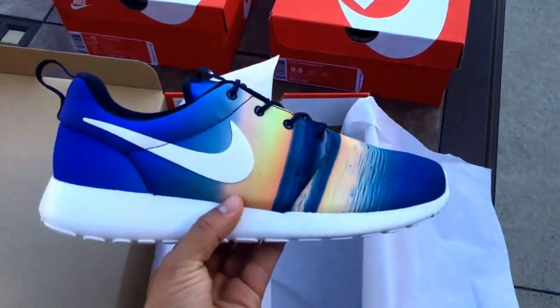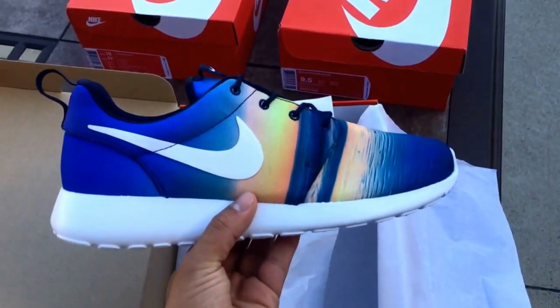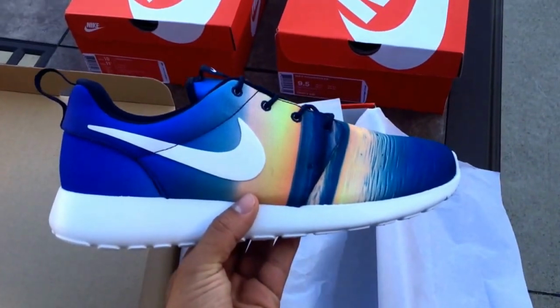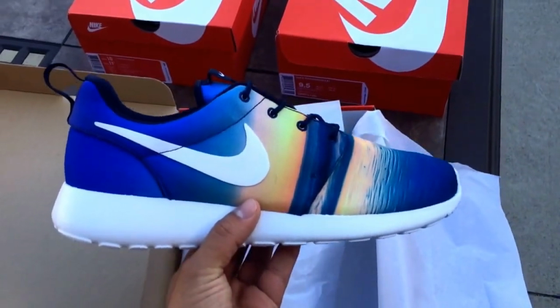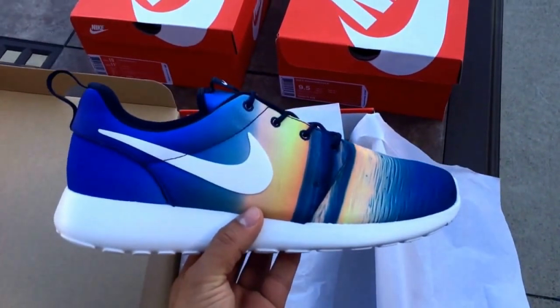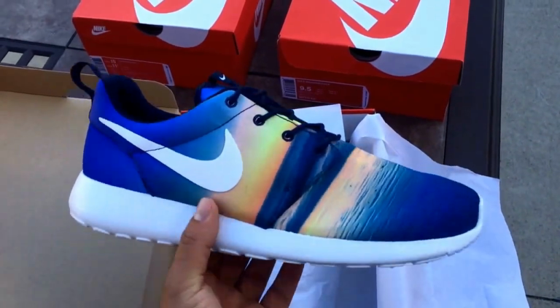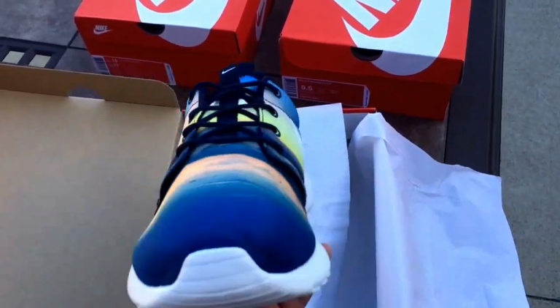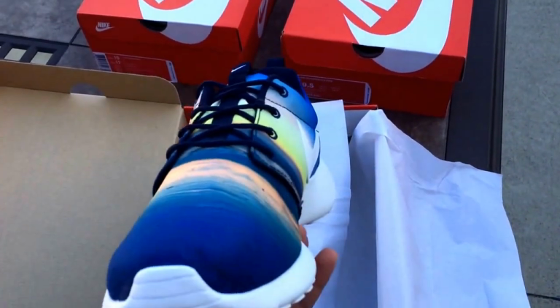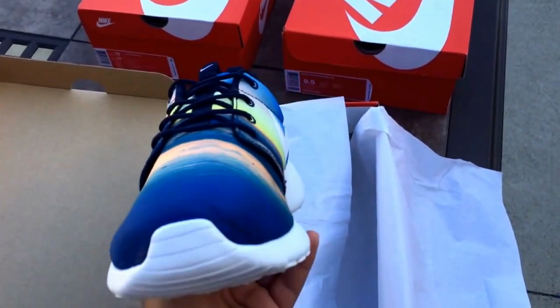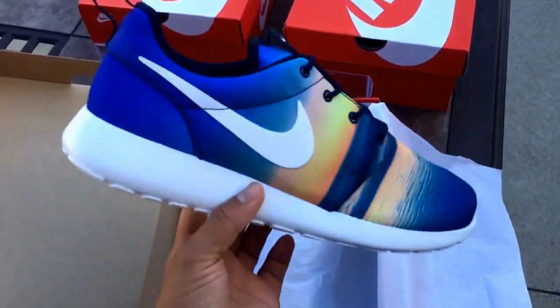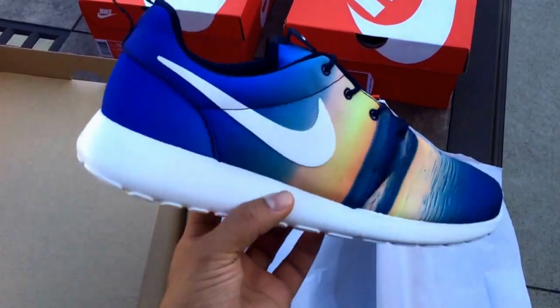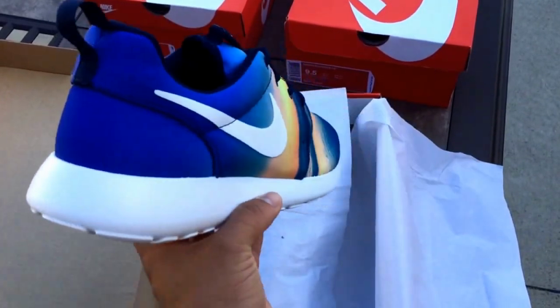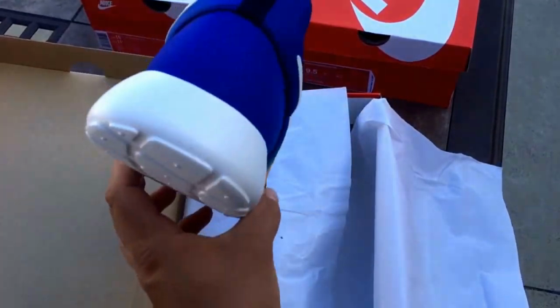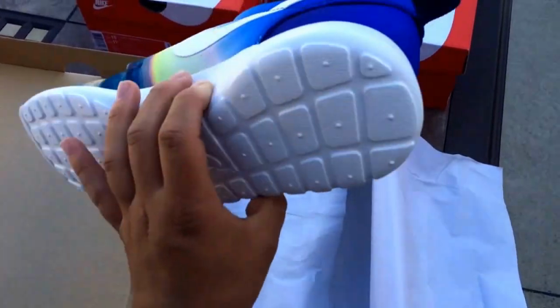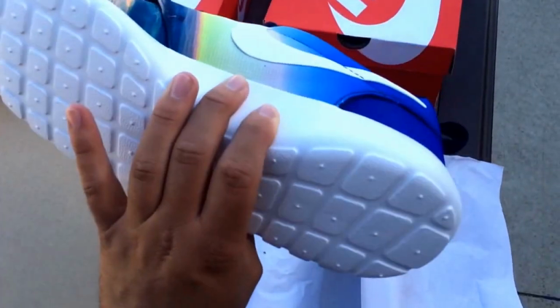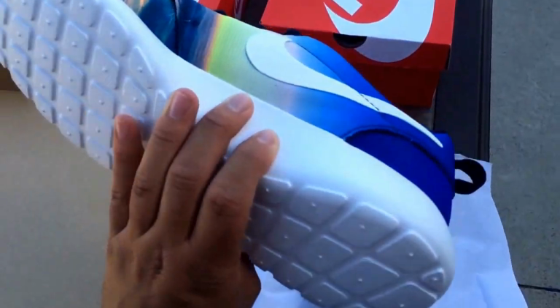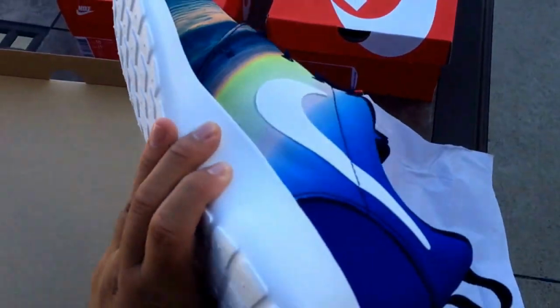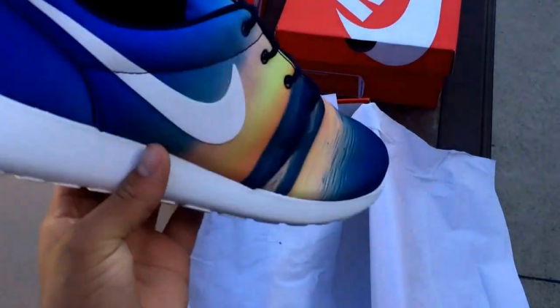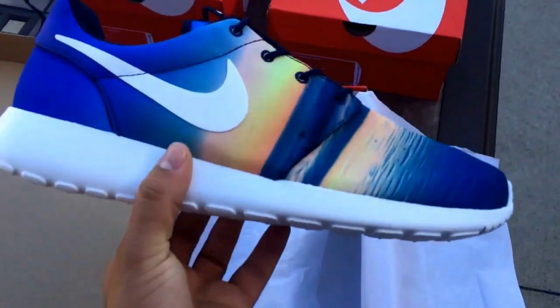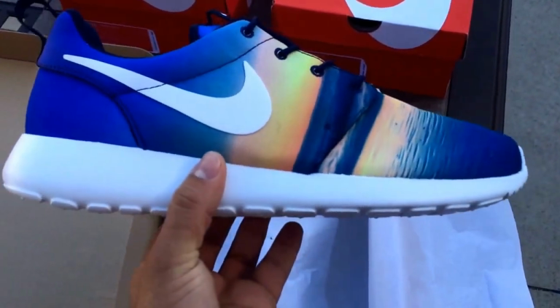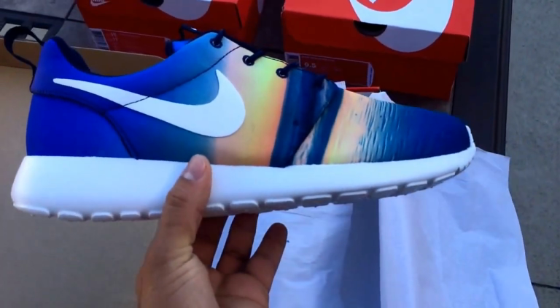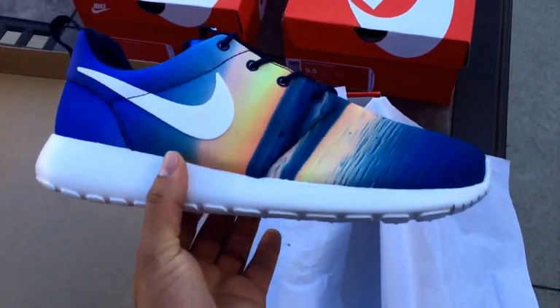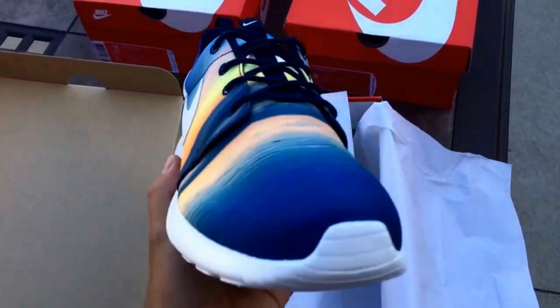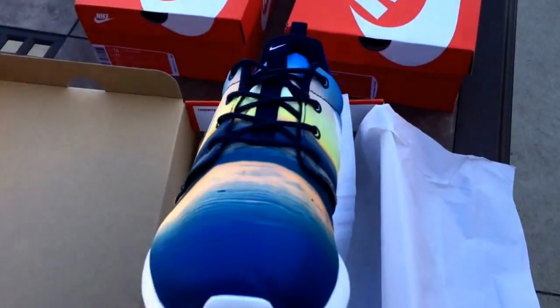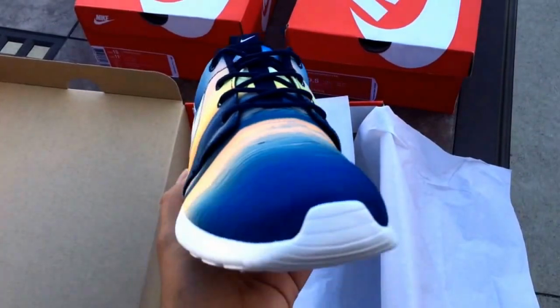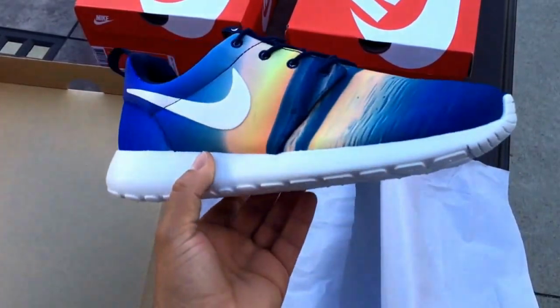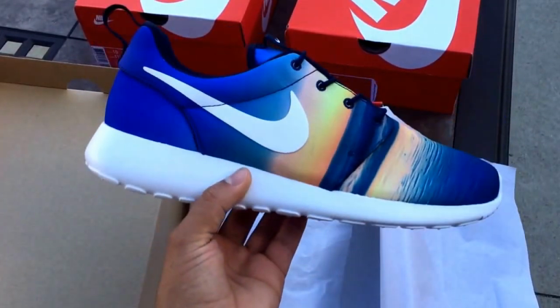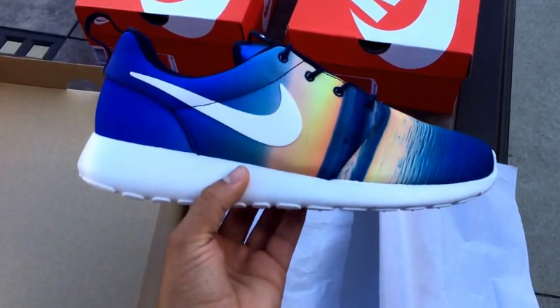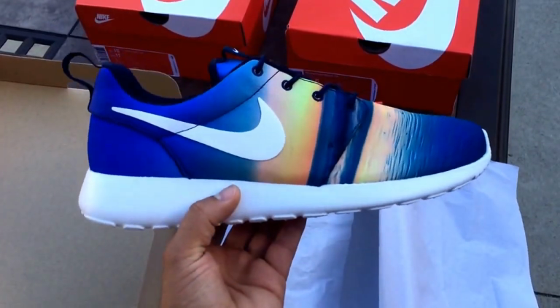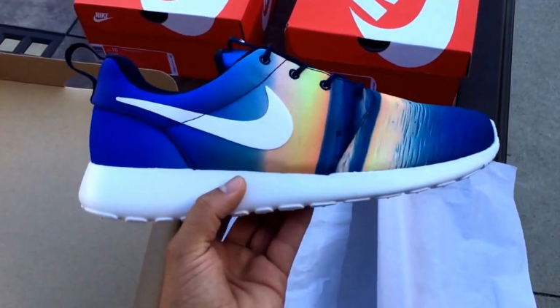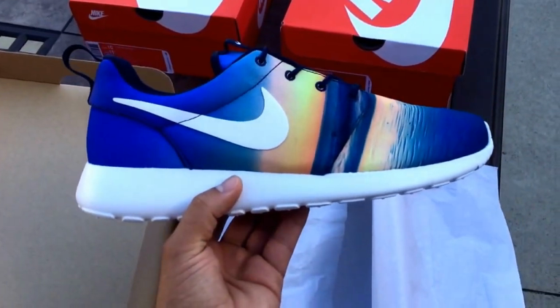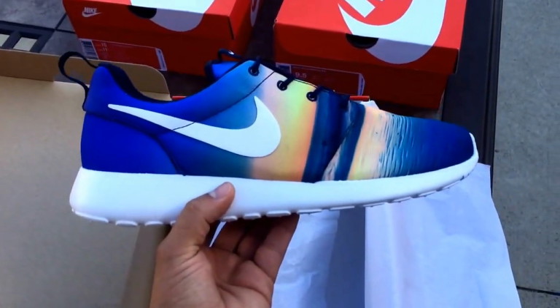Such a nice shoe. This will definitely be a nice shoe to rock in the summertime and with some khakis. I know I always say that, but you can never go wrong with some khakis and cargos. I cannot wait to rock these — I think it's going to be a really nice shoe.